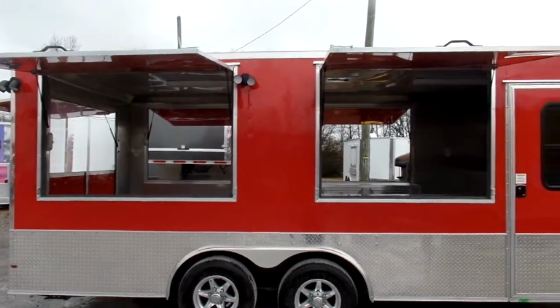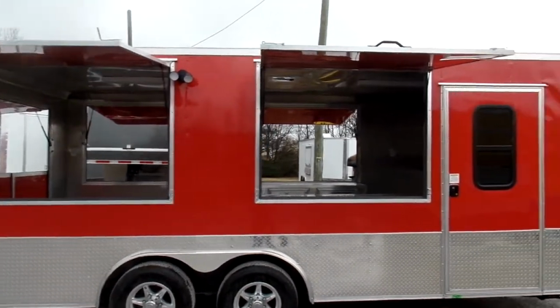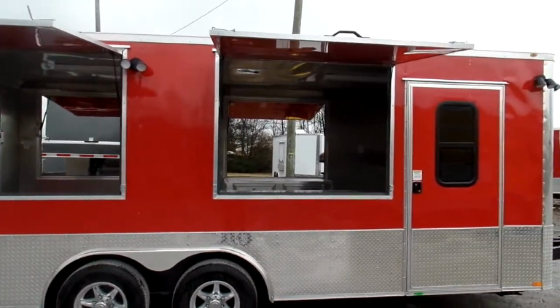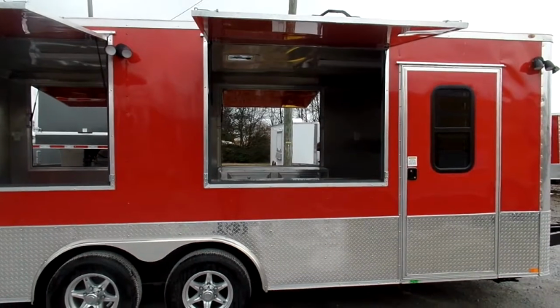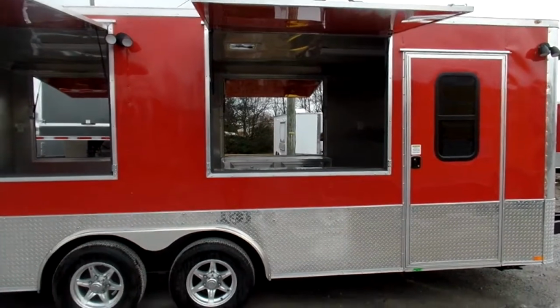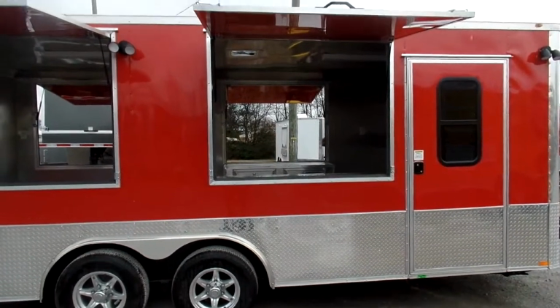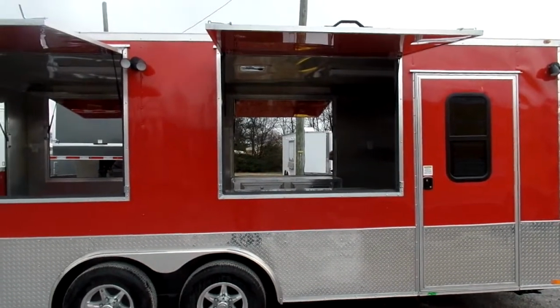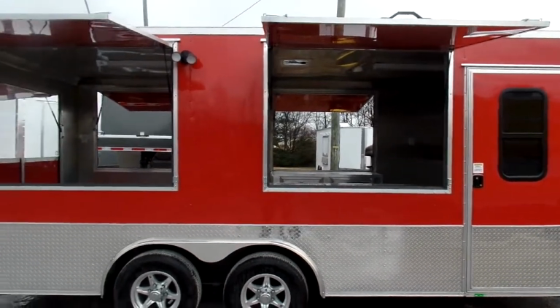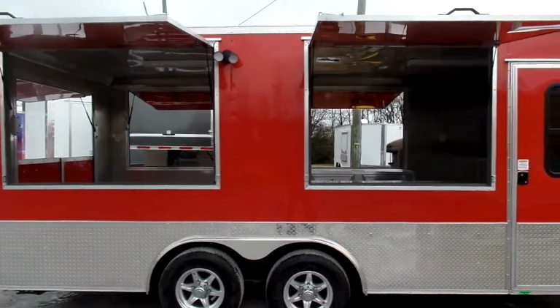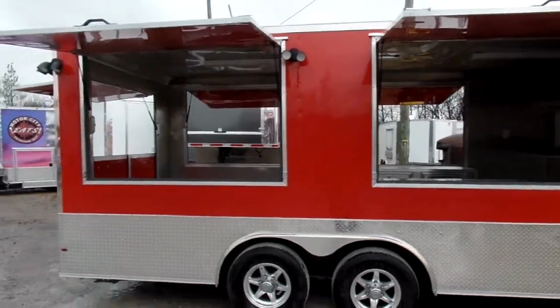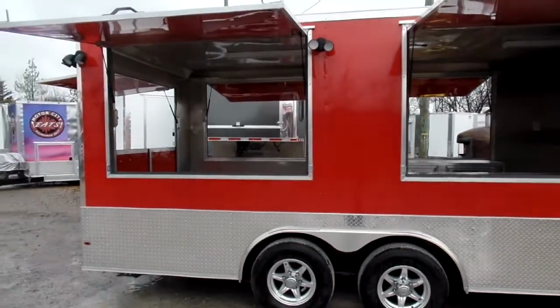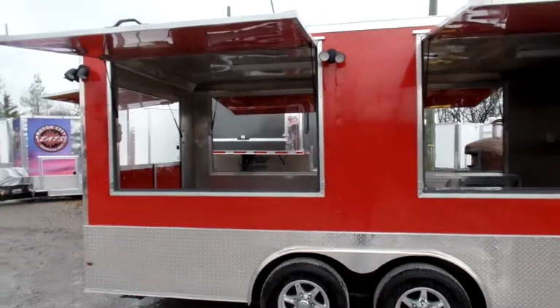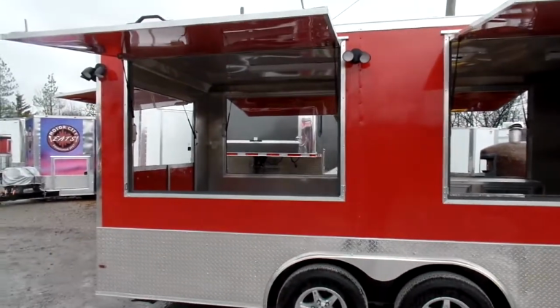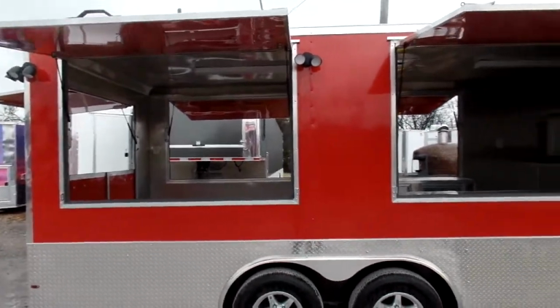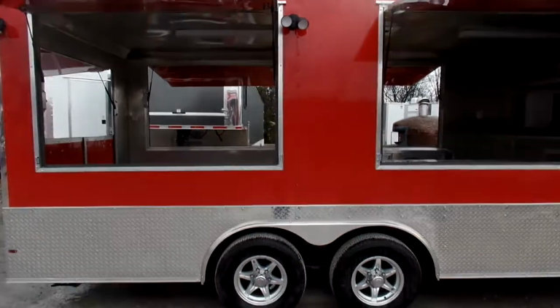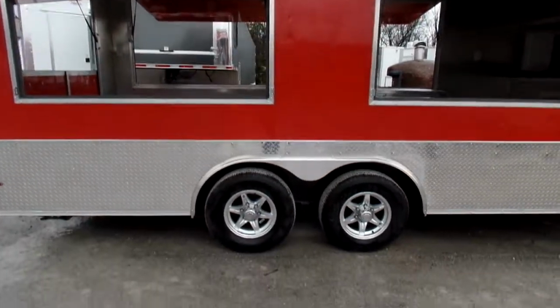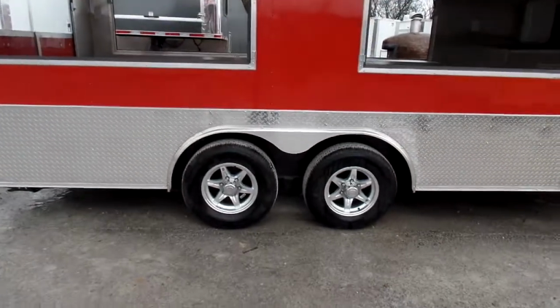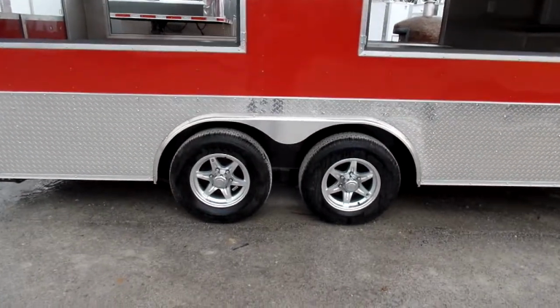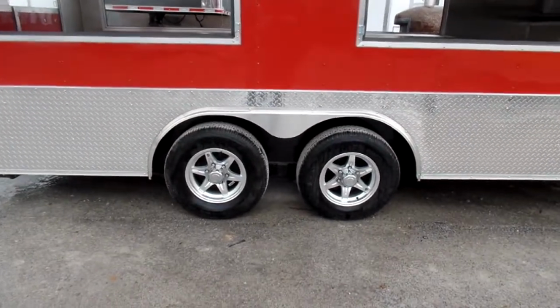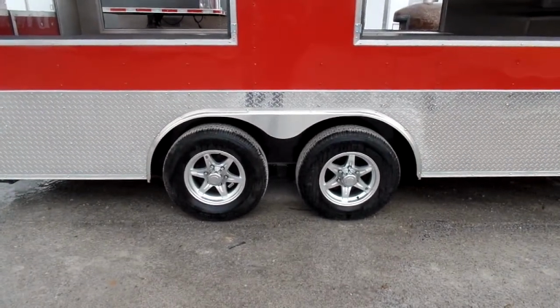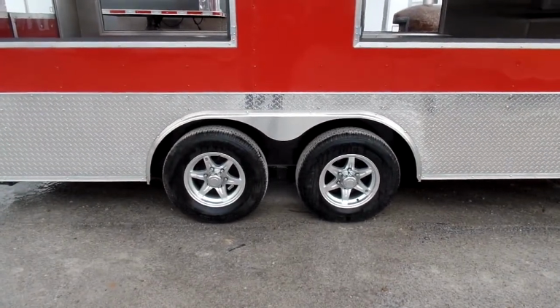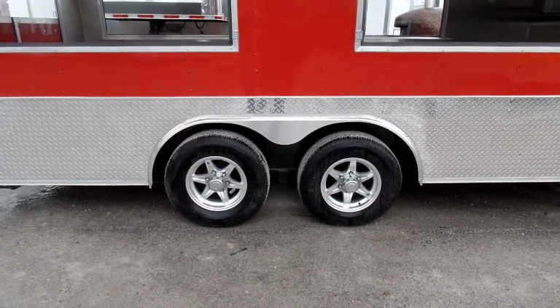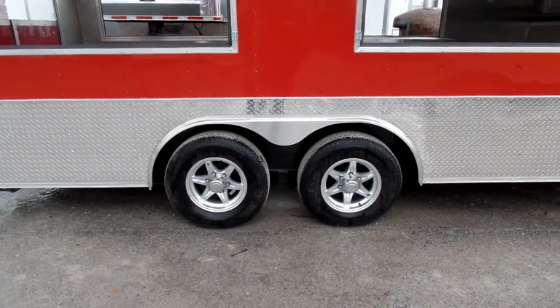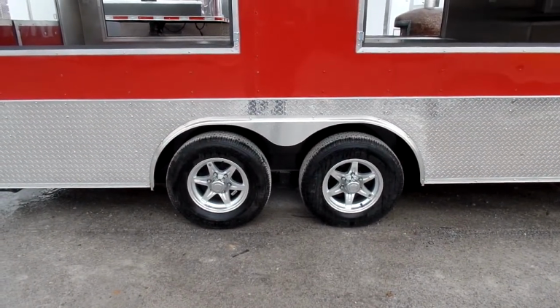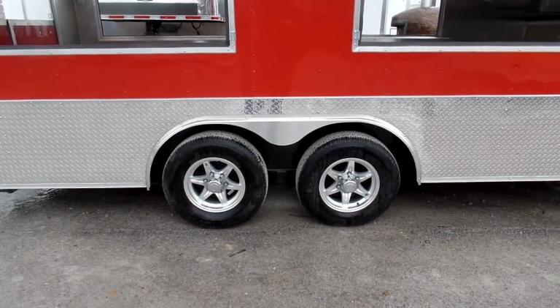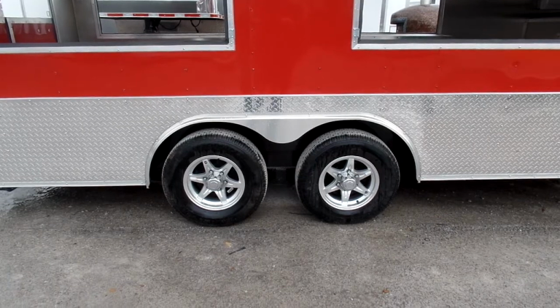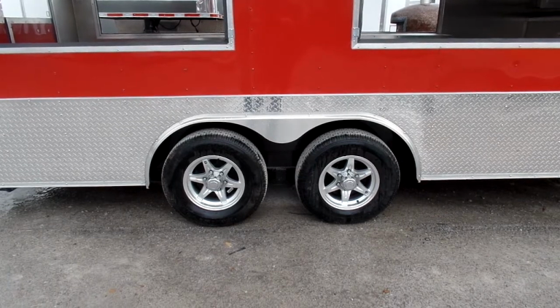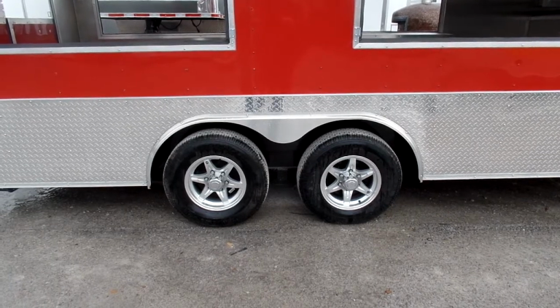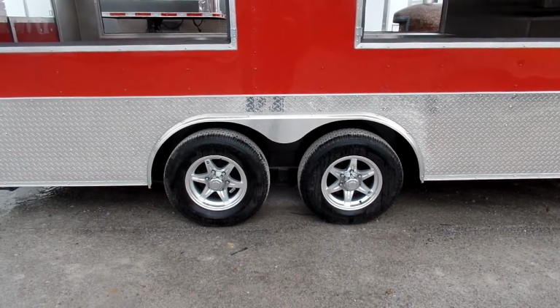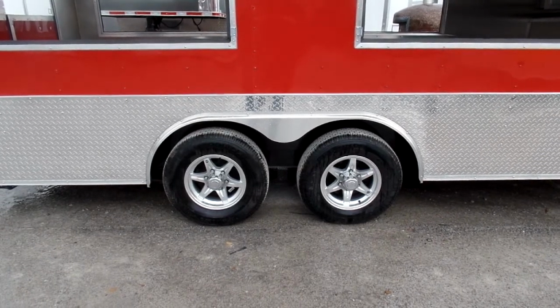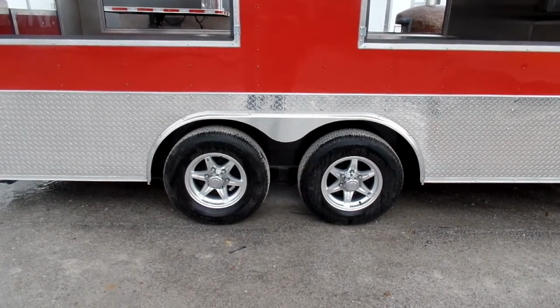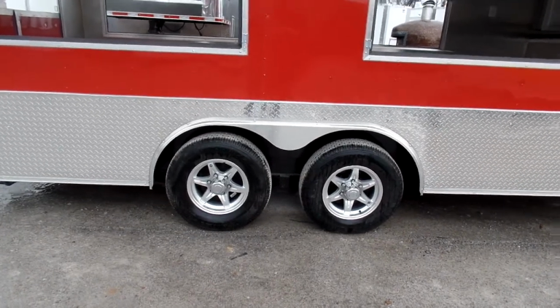These are flip up doors with no glass and screen on this trailer. We have two Dexter 5,200 pound axles with brakes on both axles, mag wheels with radial tires.